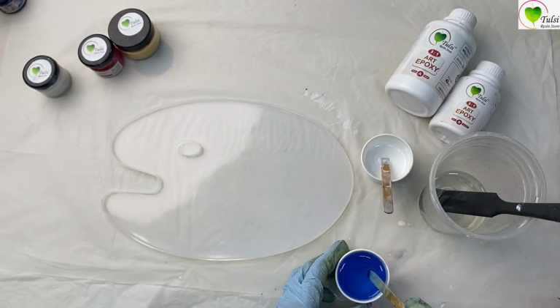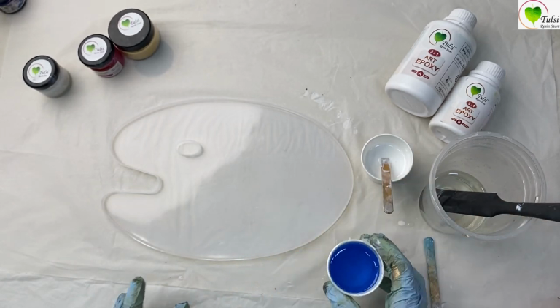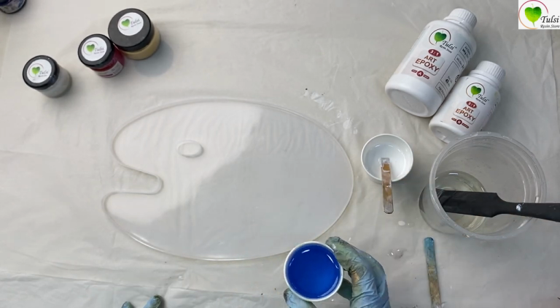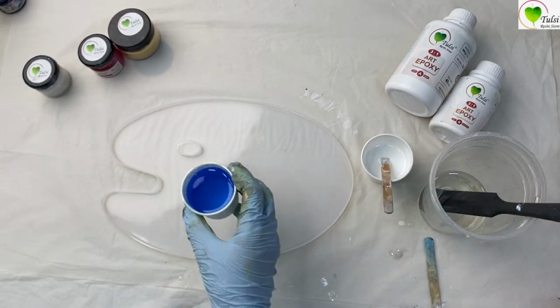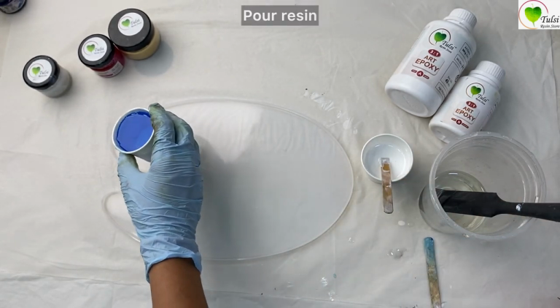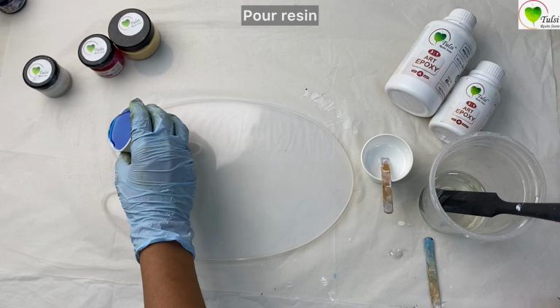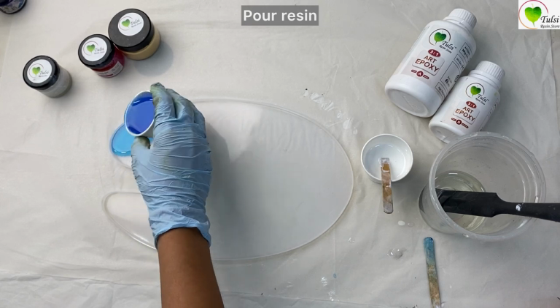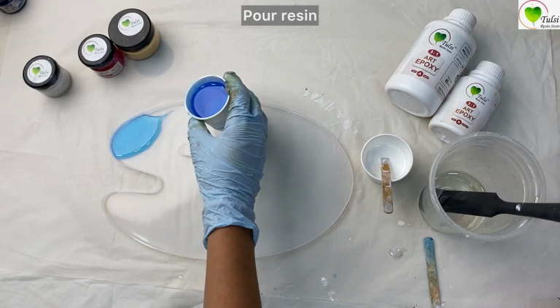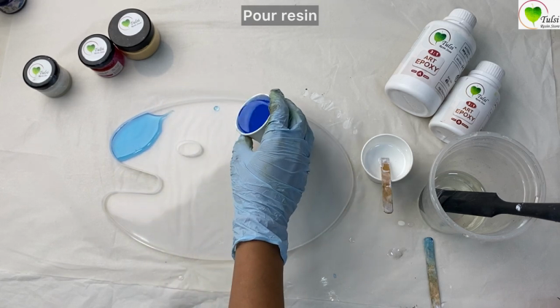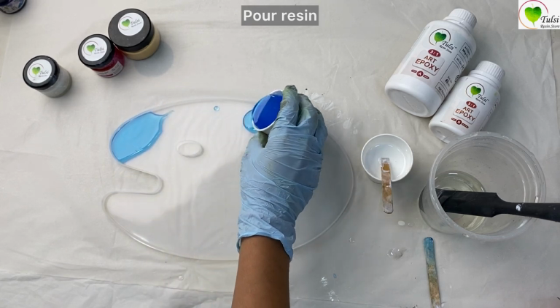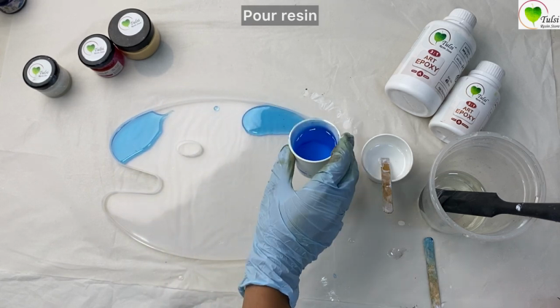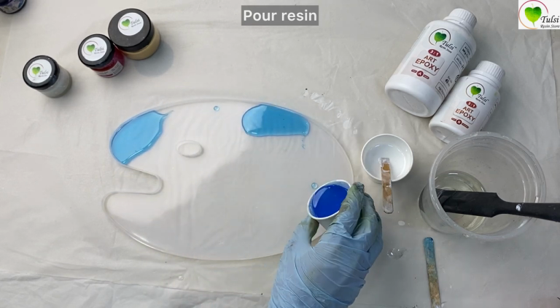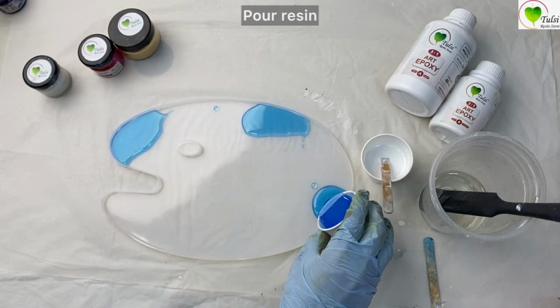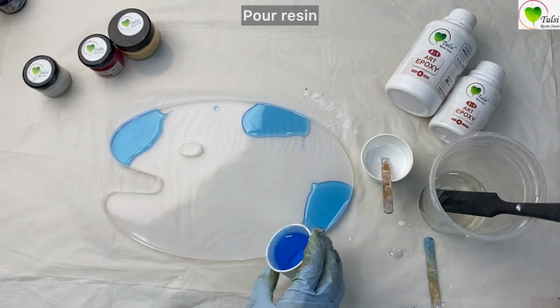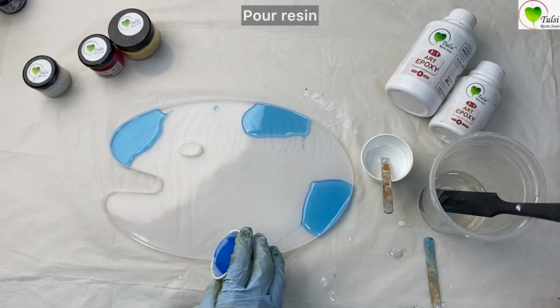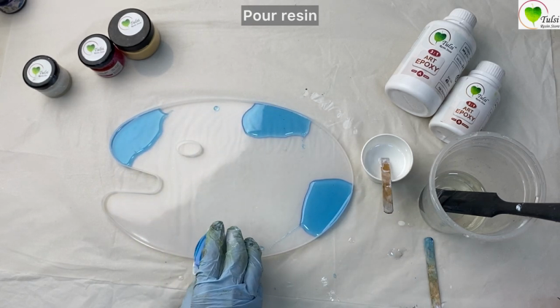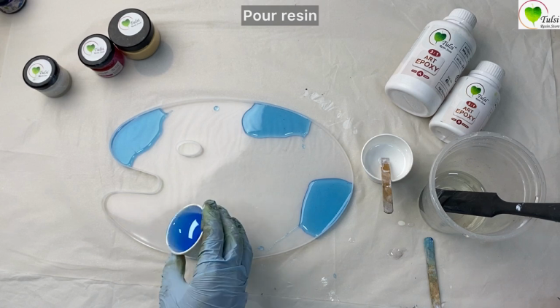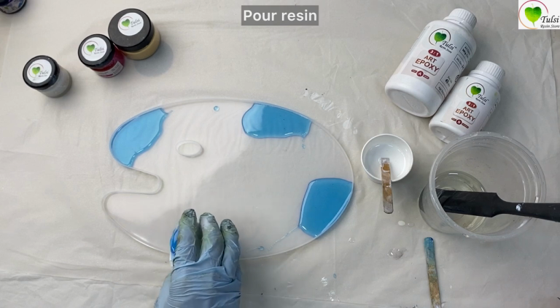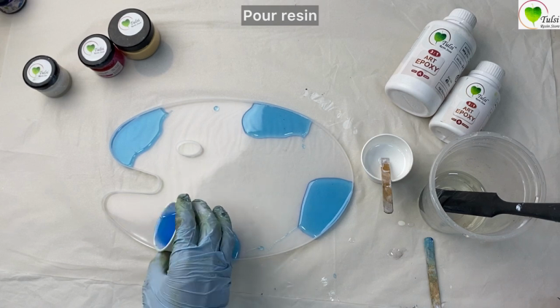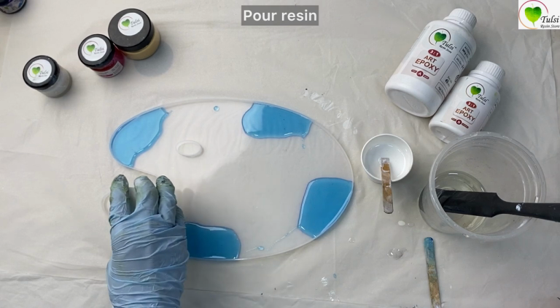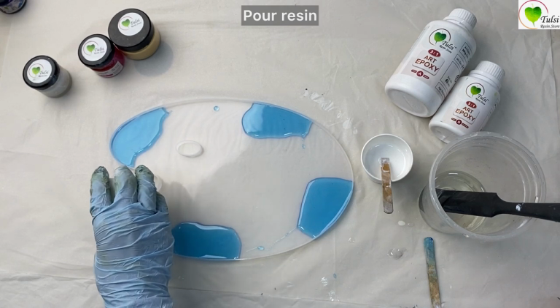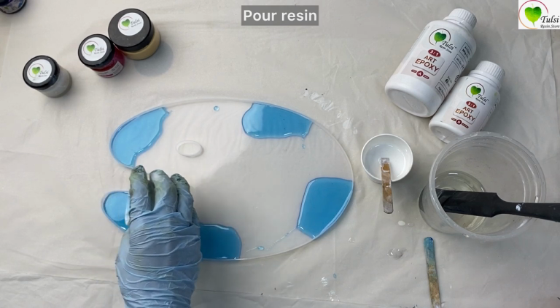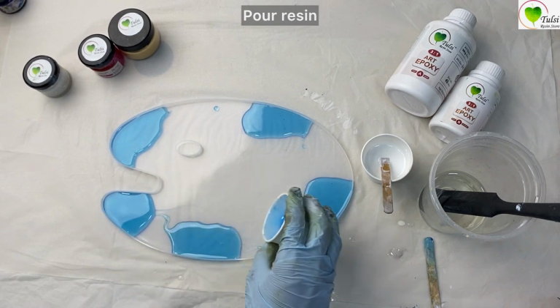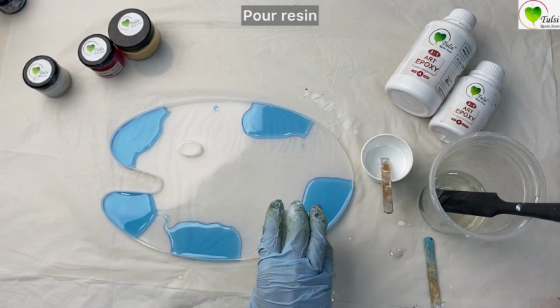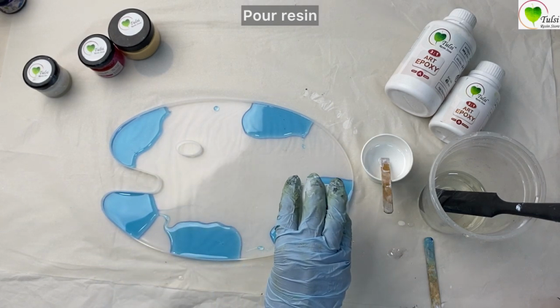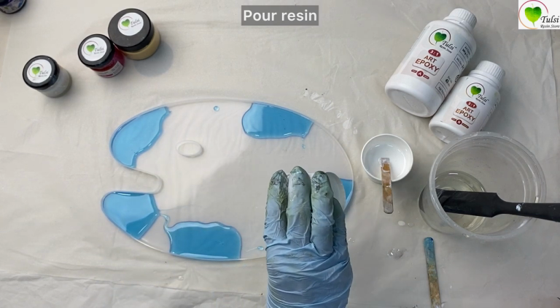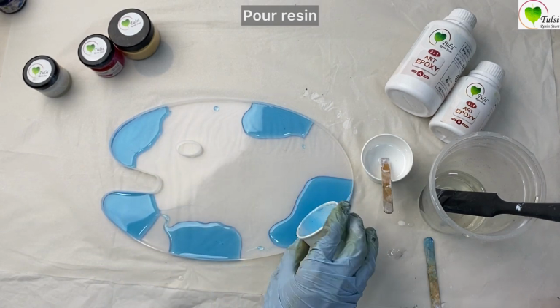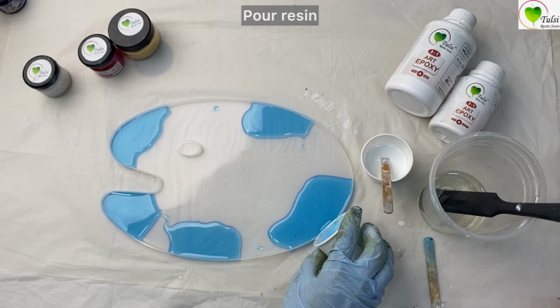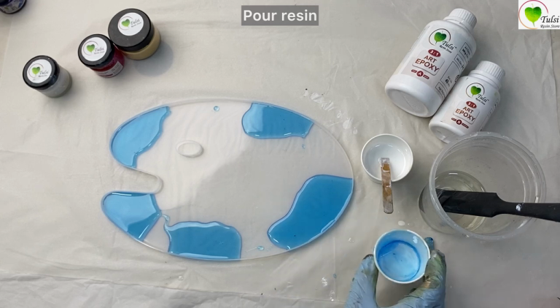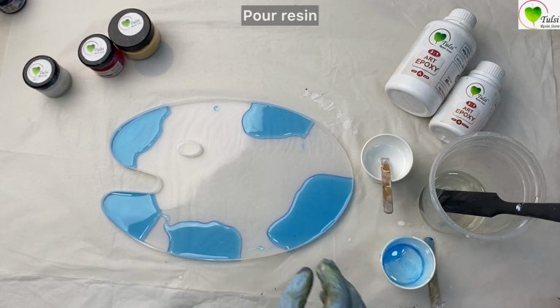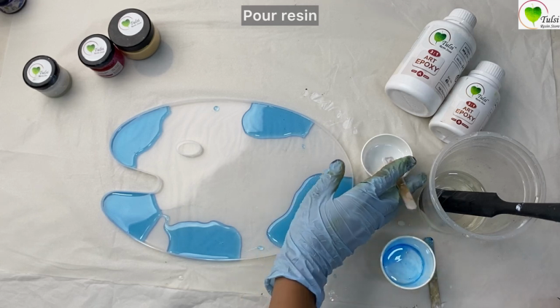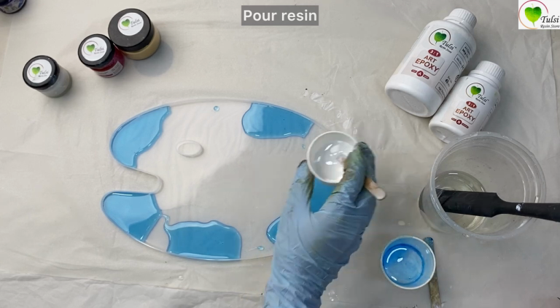It's time to pour them. We'll pour them randomly.